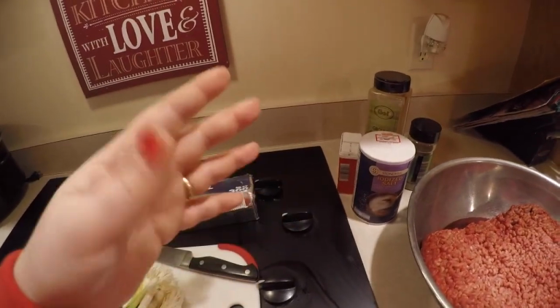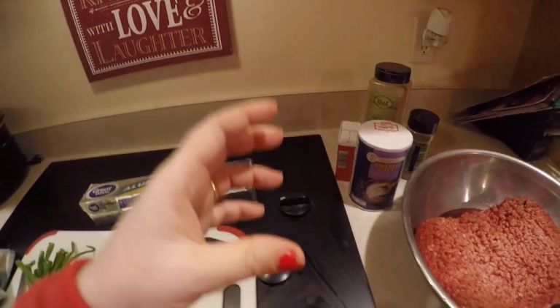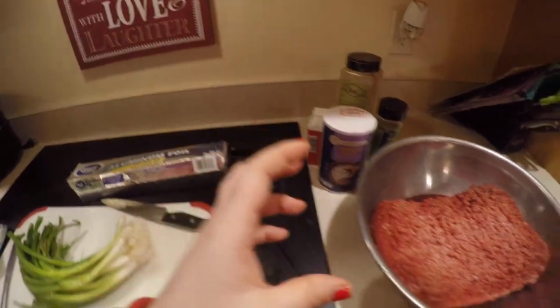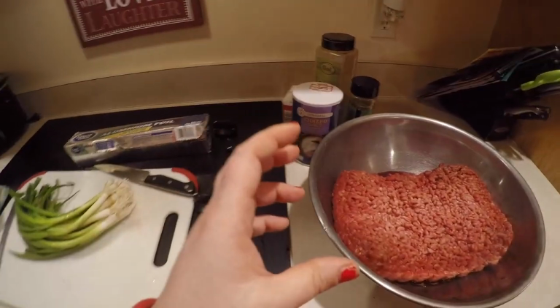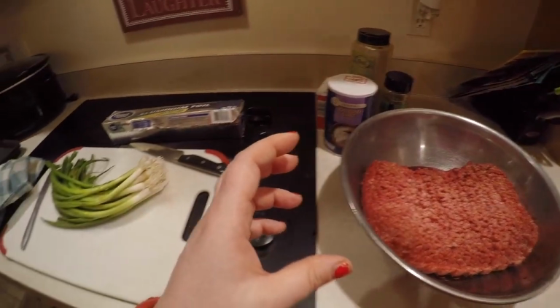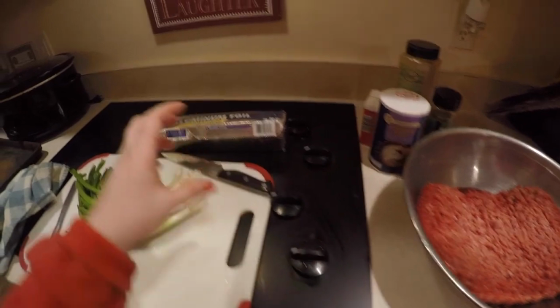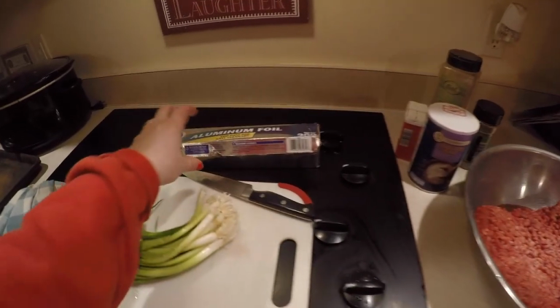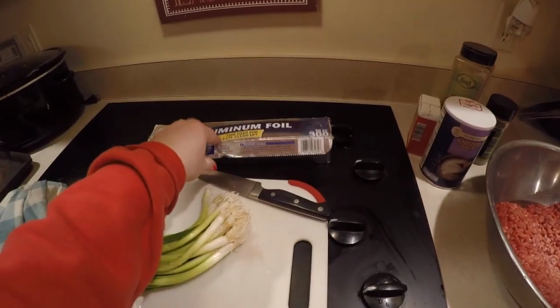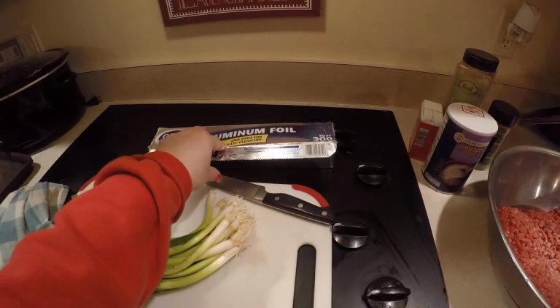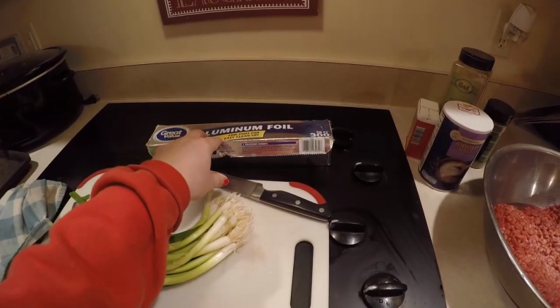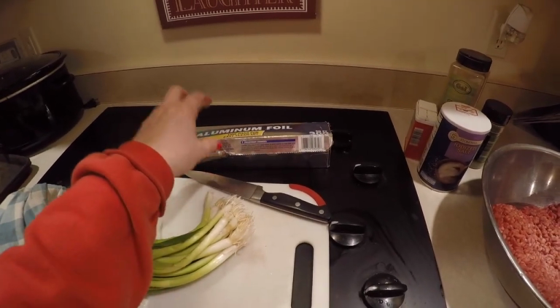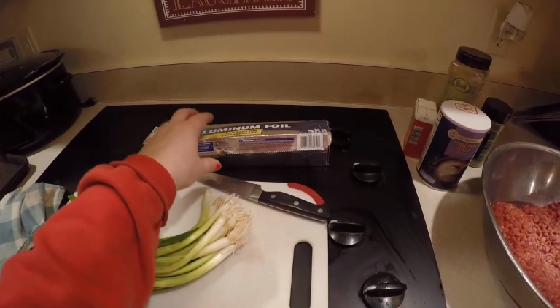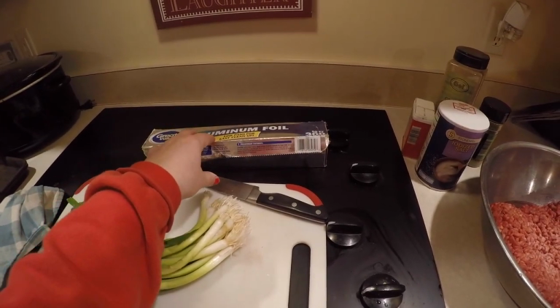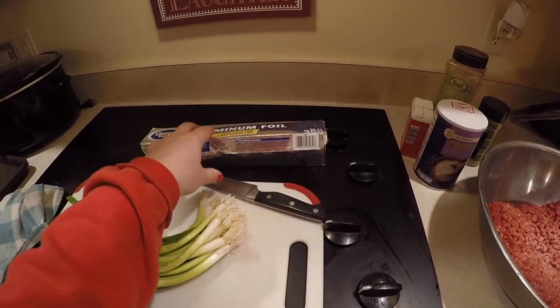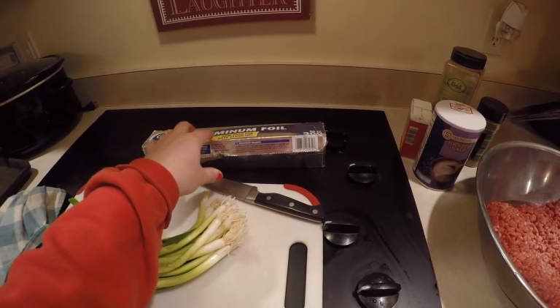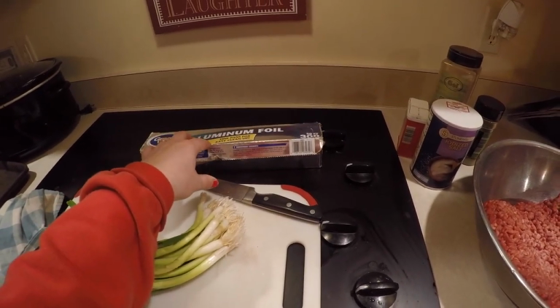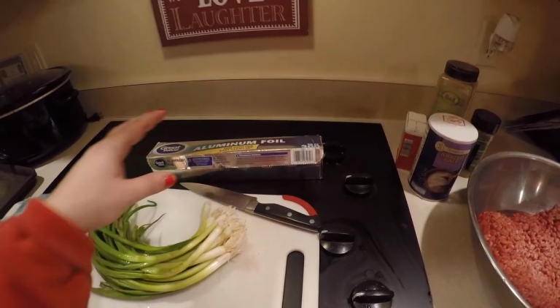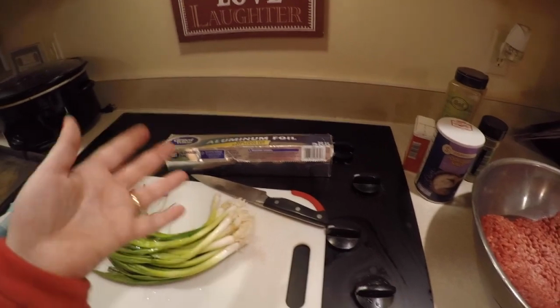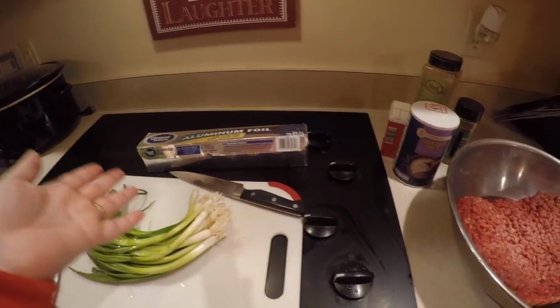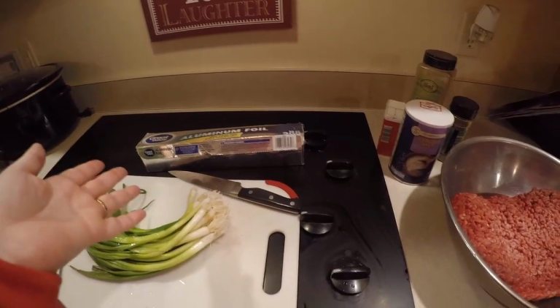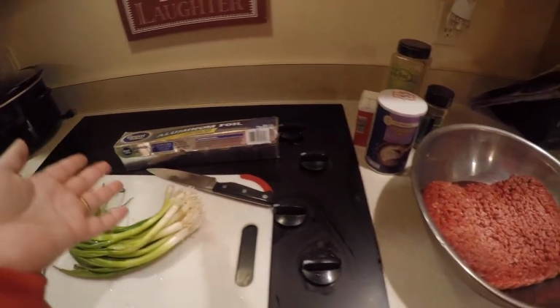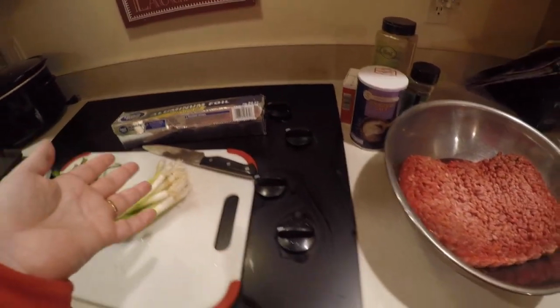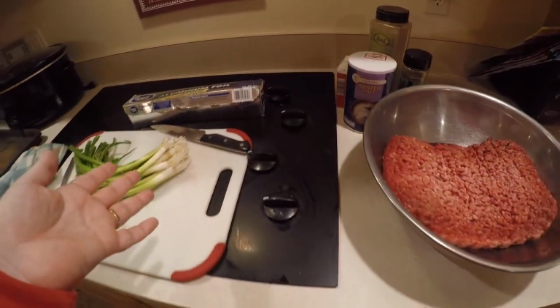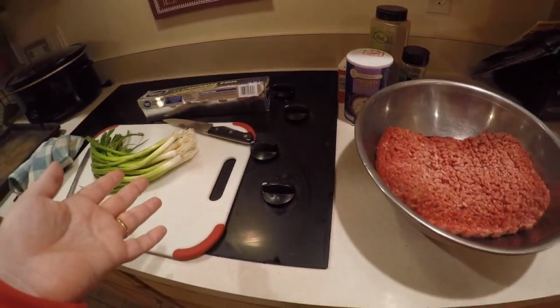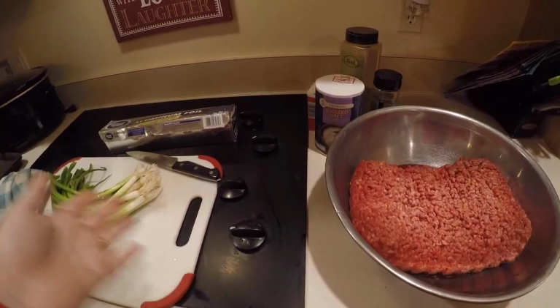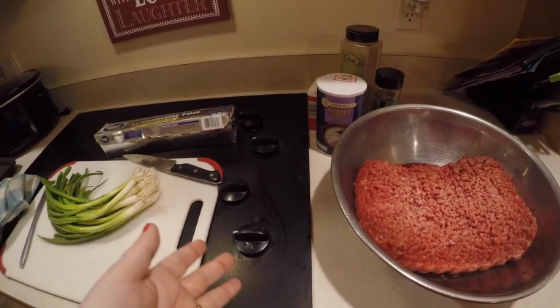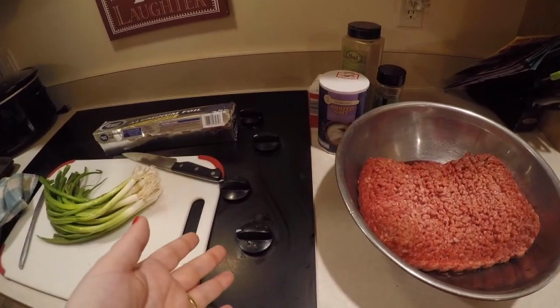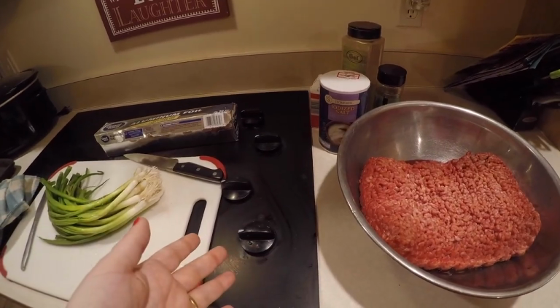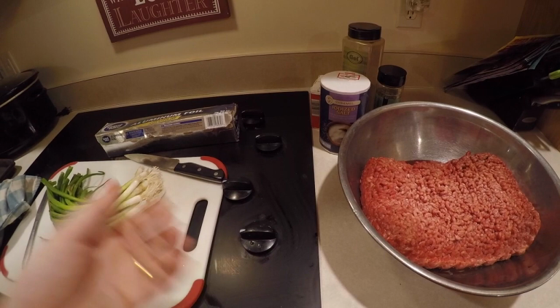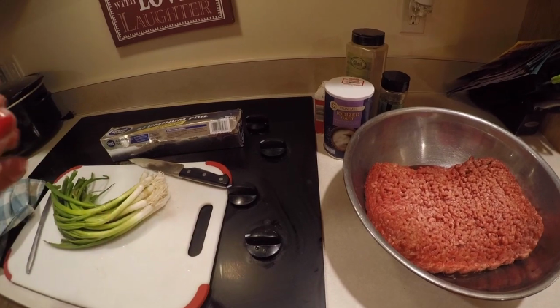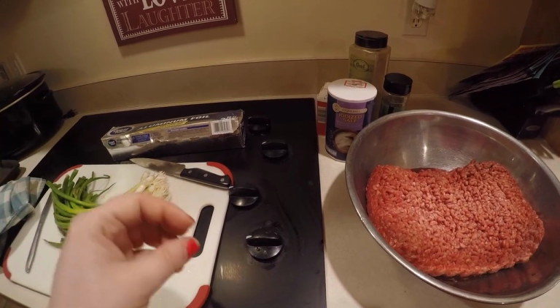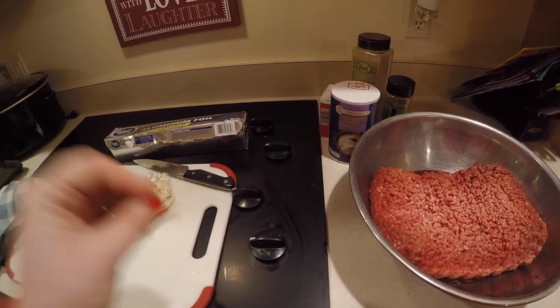I'm gonna wrap them all up individually in aluminum foil and cook them for about an hour at 400 in the oven. These would also be really good if you wanted to stuff cheese.